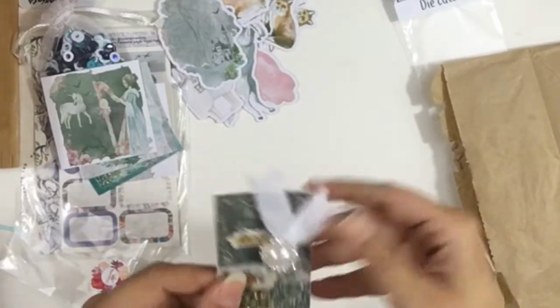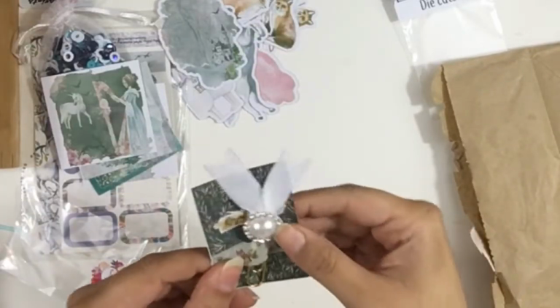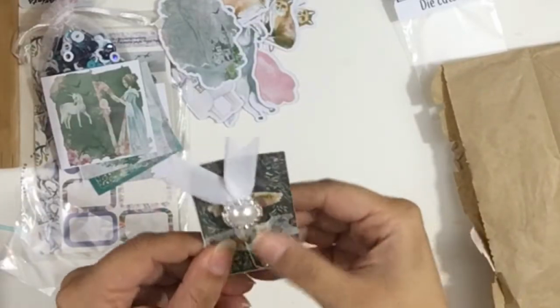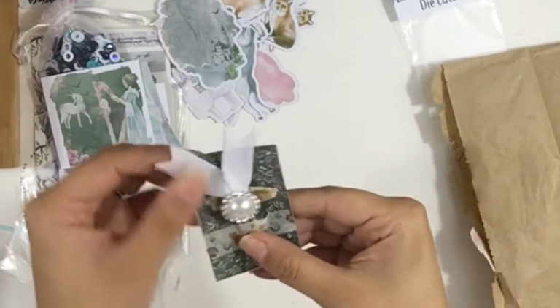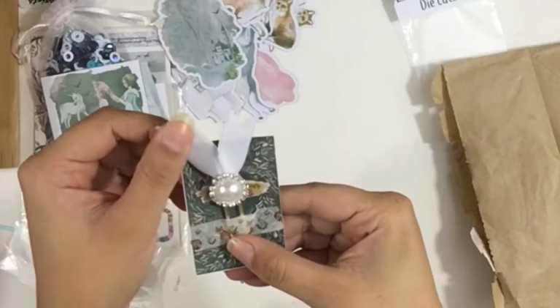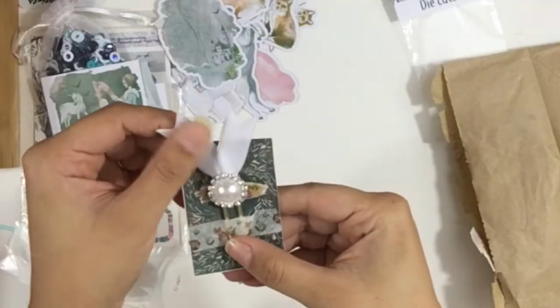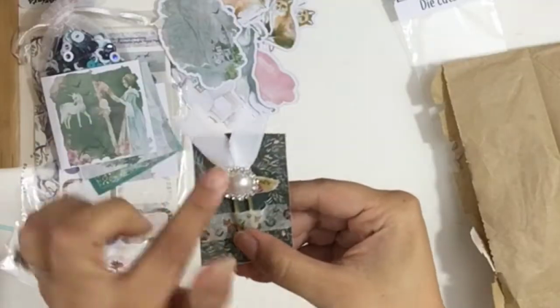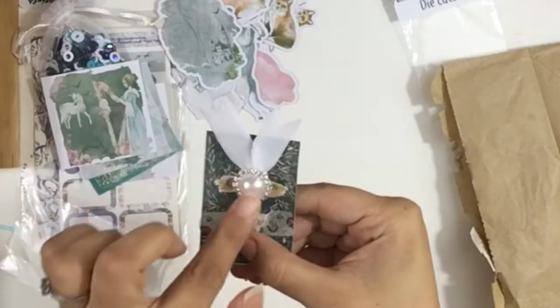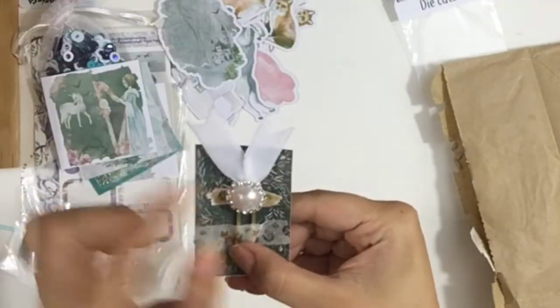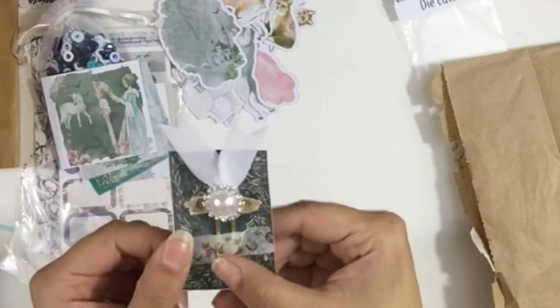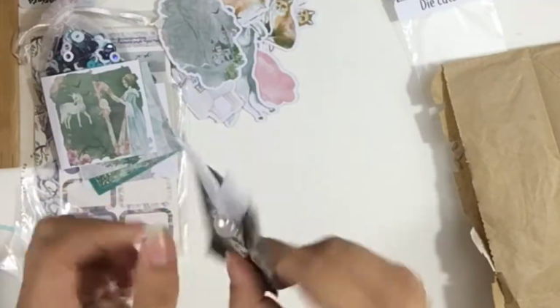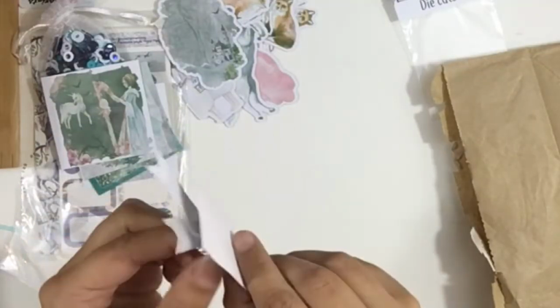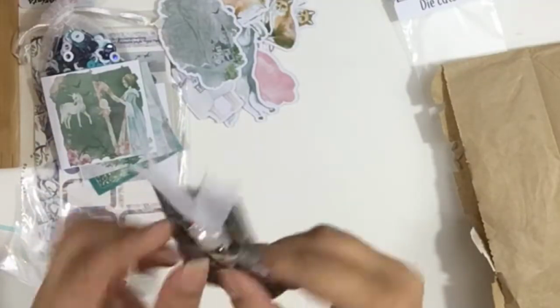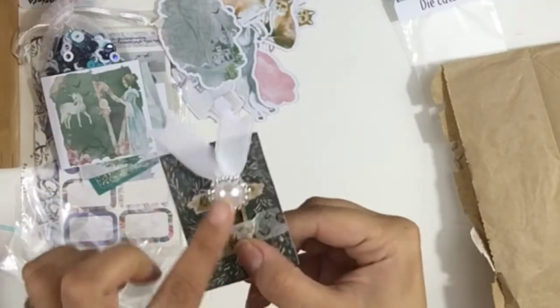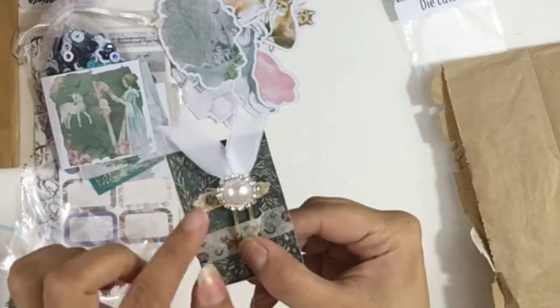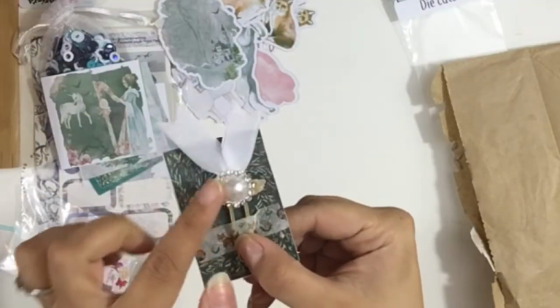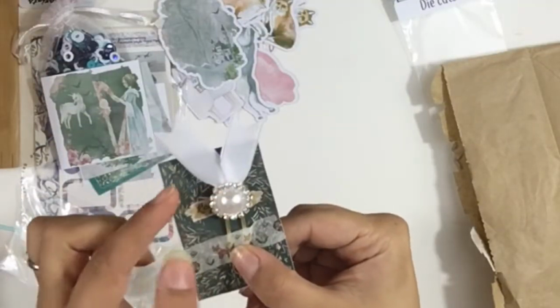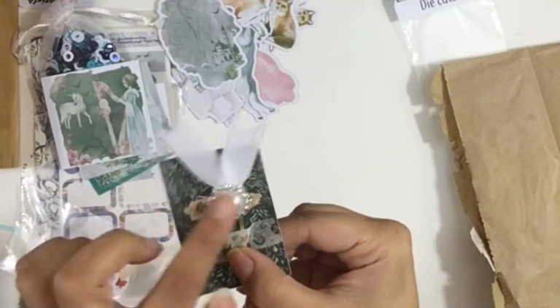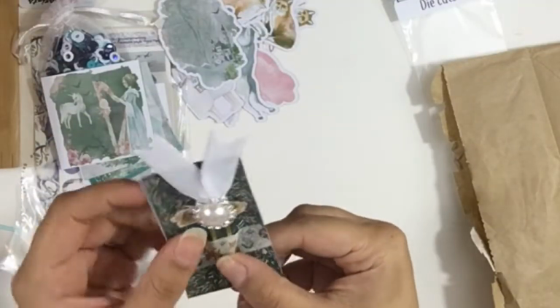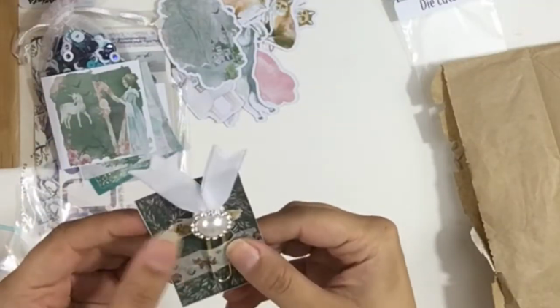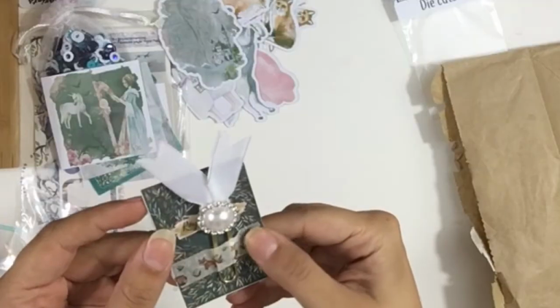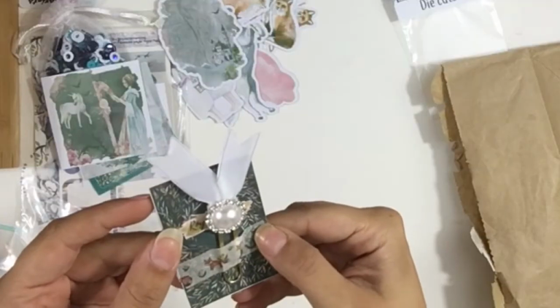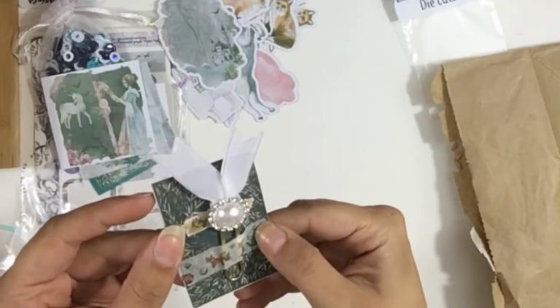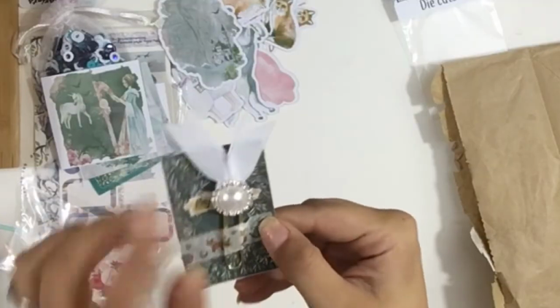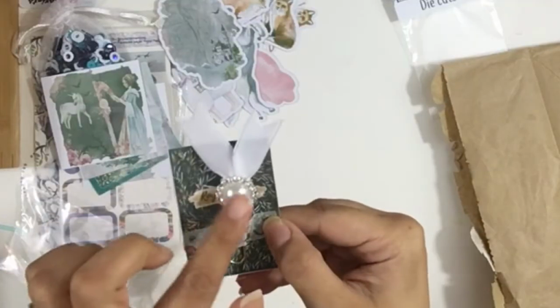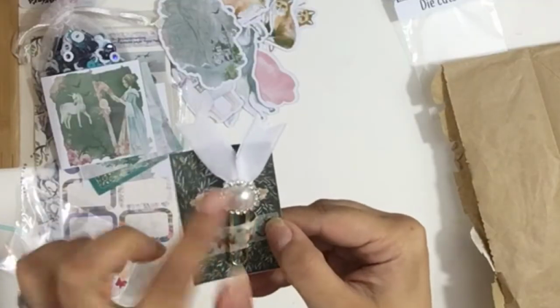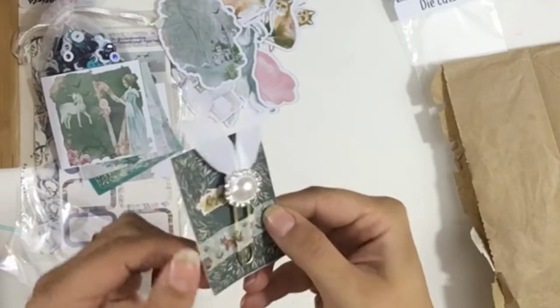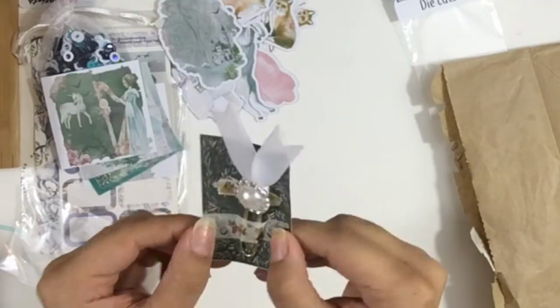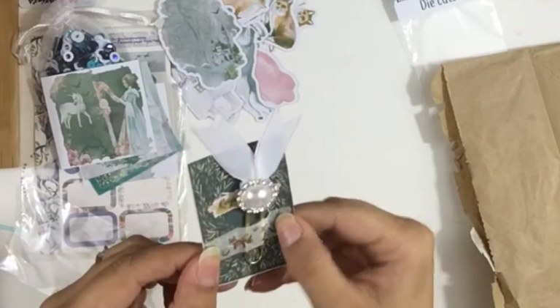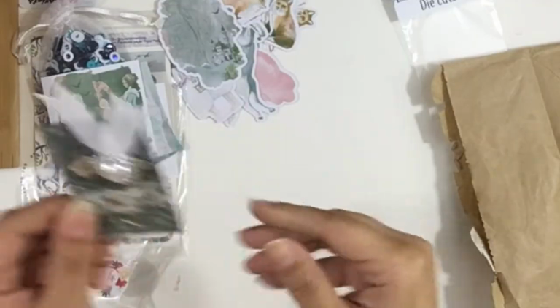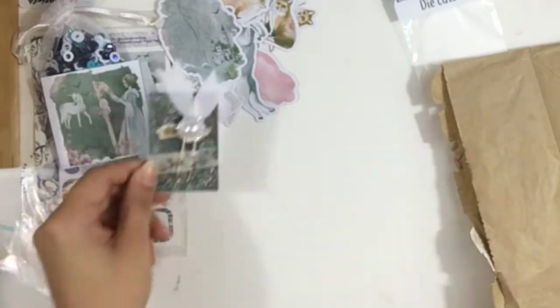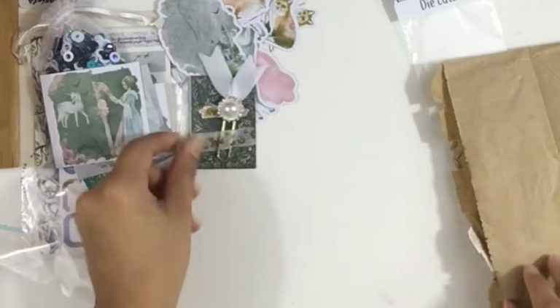It's like velvety — velvet white — and this beautiful gem... an embellishment with a pearl. That's so cute and pretty.